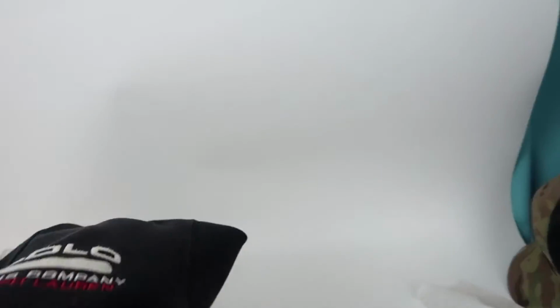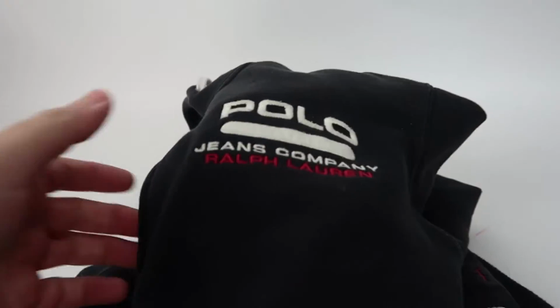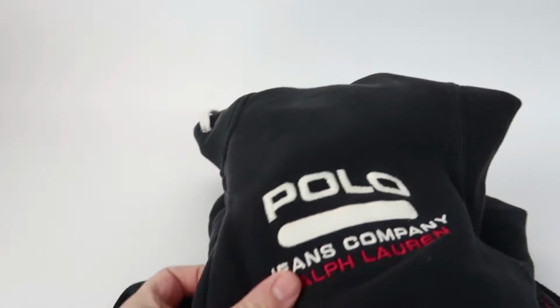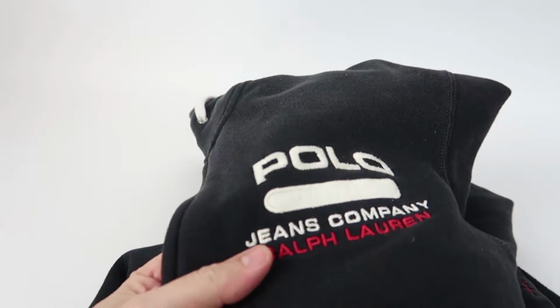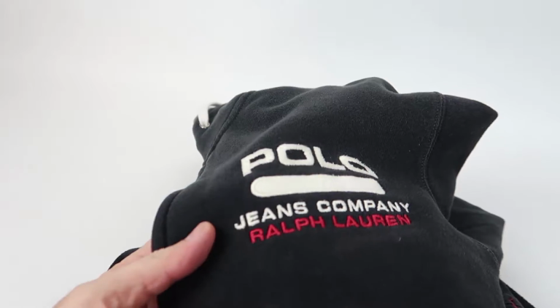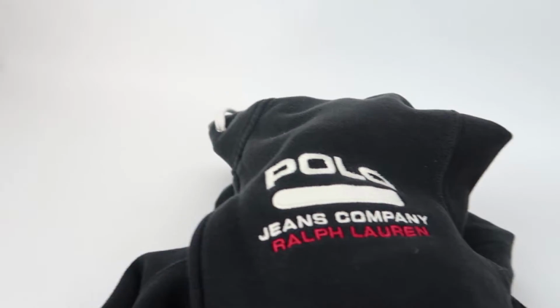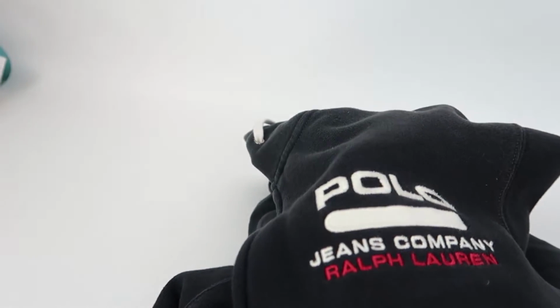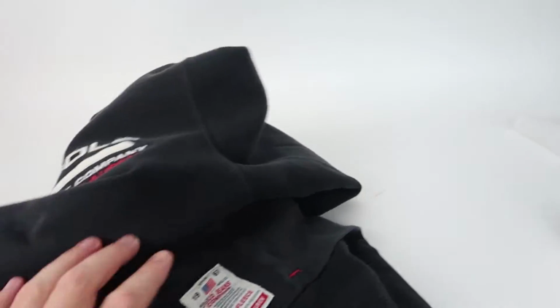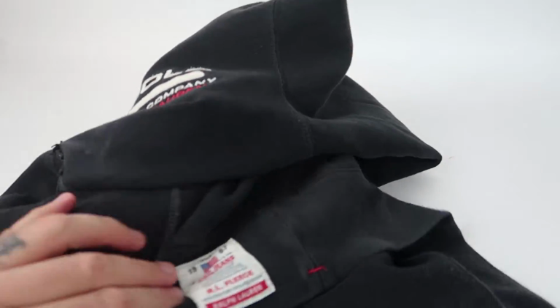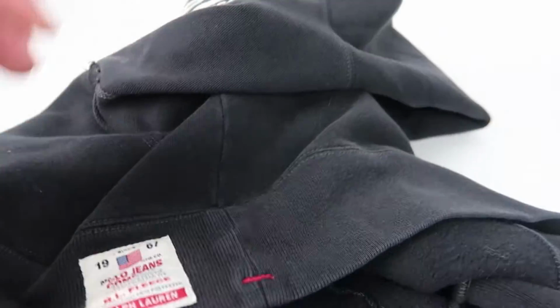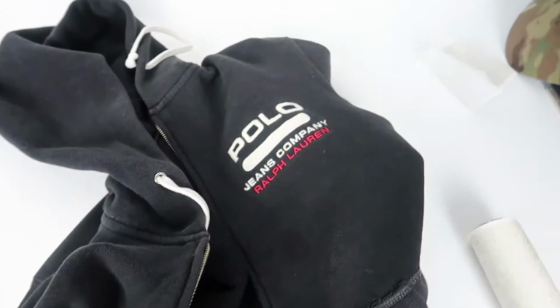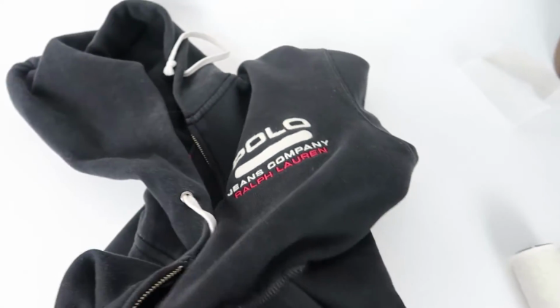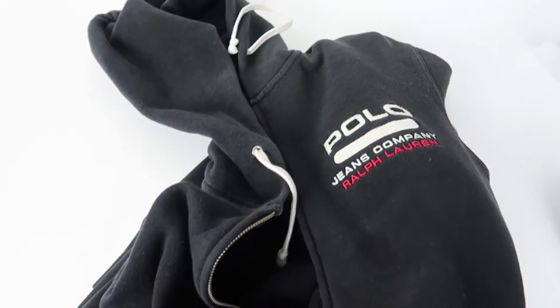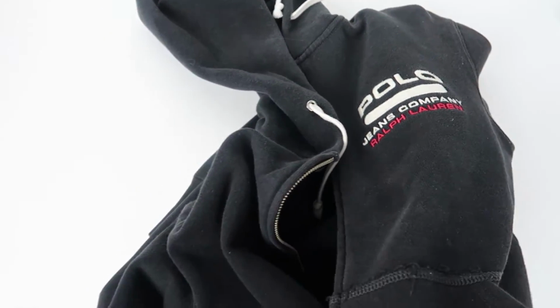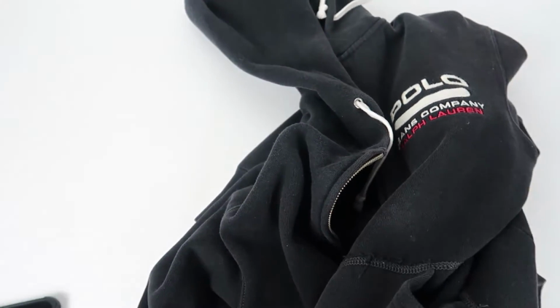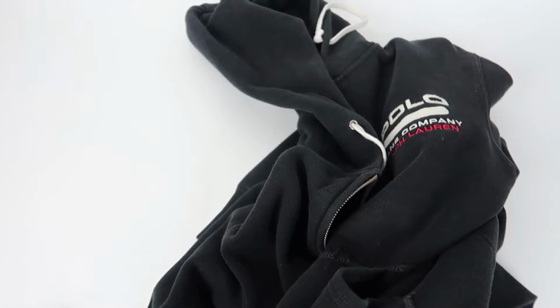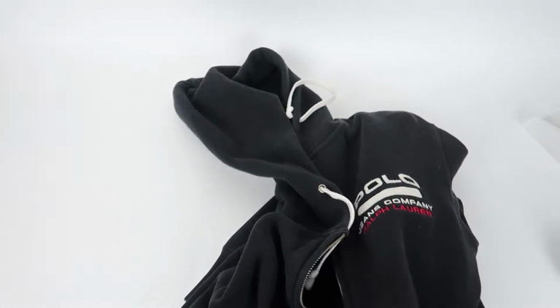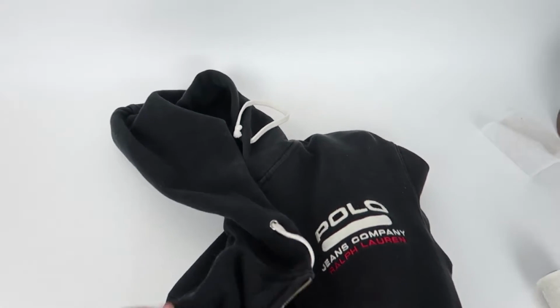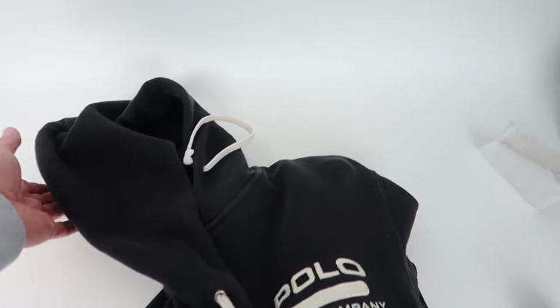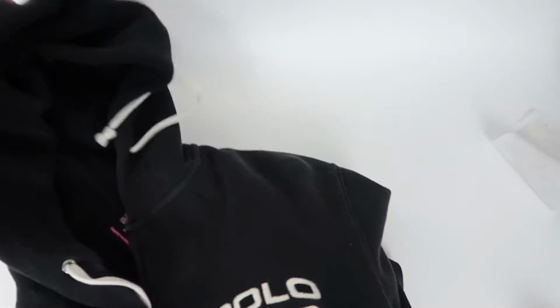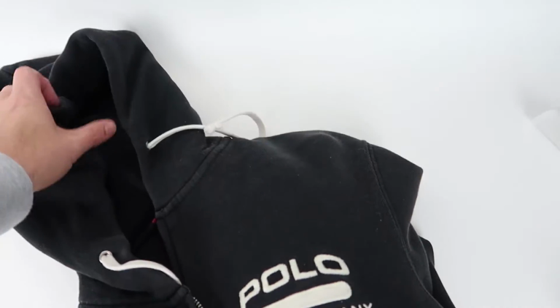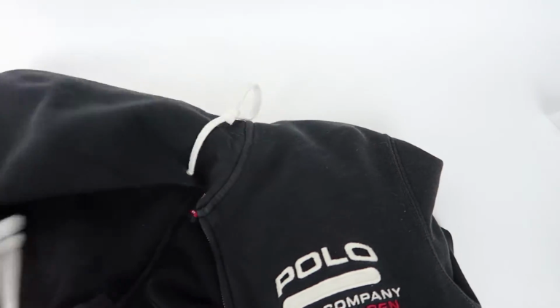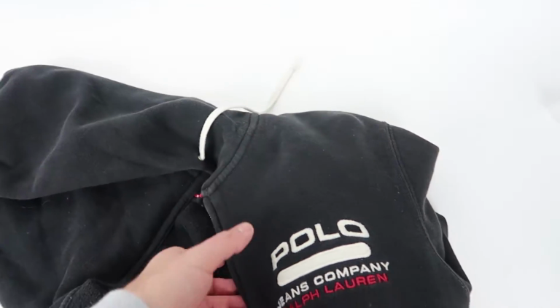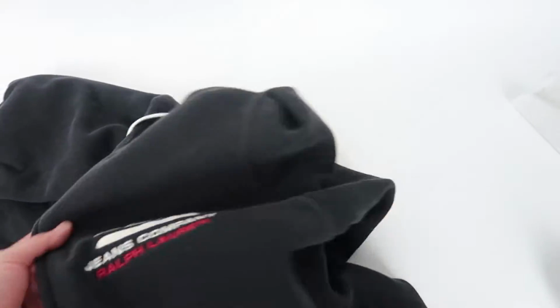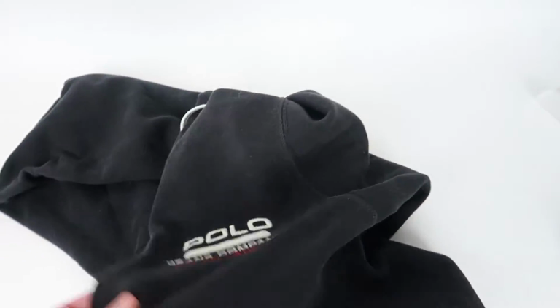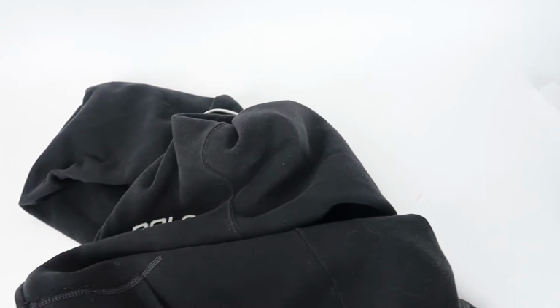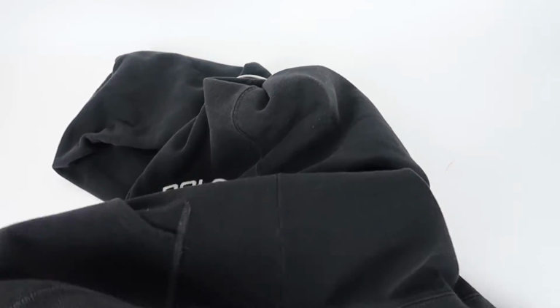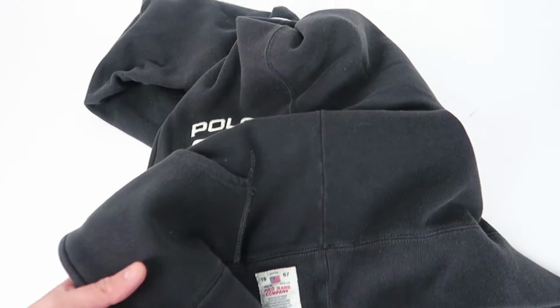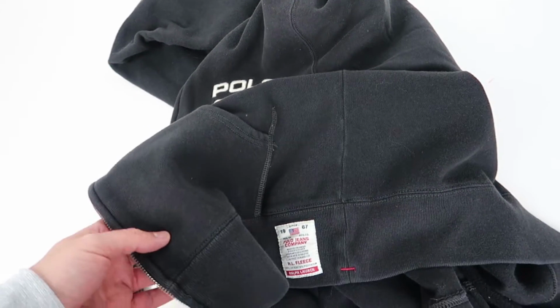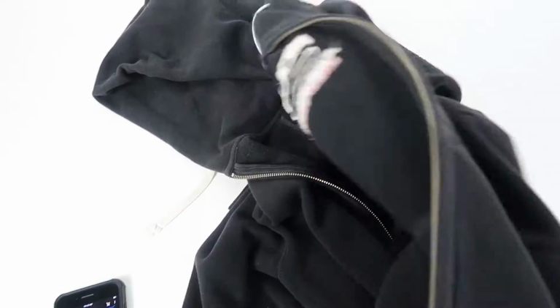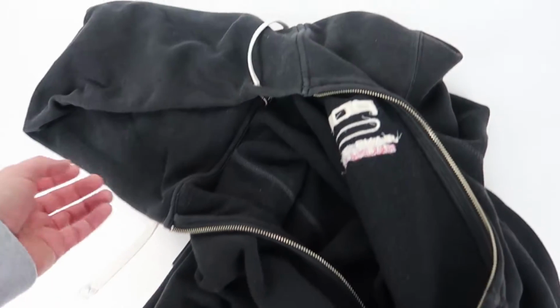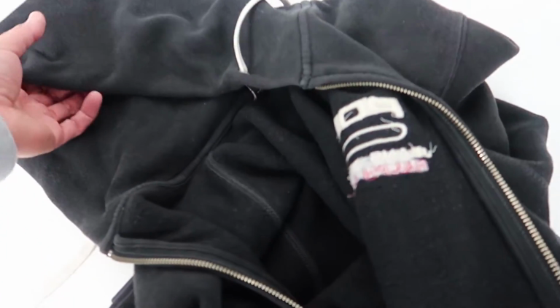Next up we got this Ralph Lauren polo zip-up hoodie, and this hoodie sold for $23.74 on eBay. I believe this was given to me by a family member that didn't want it anymore, so I just resold it.